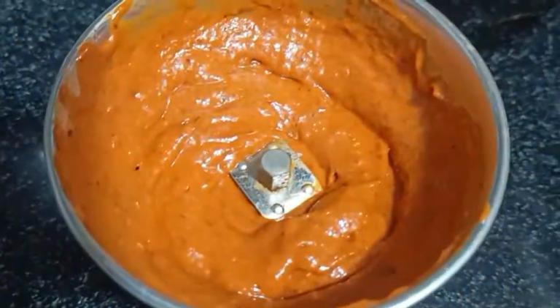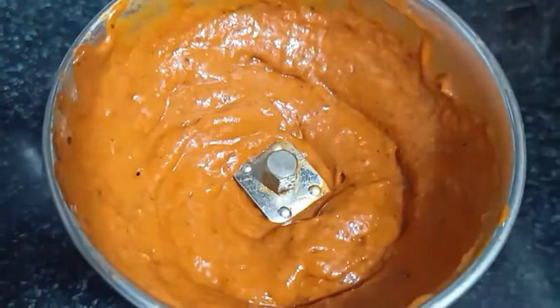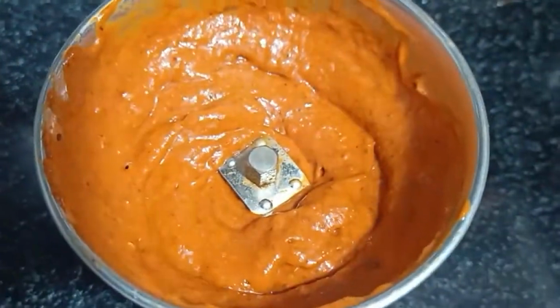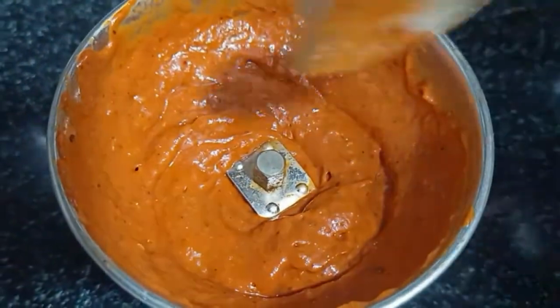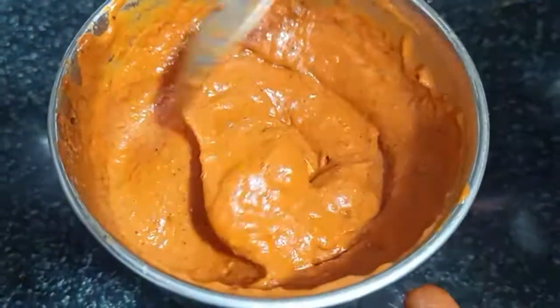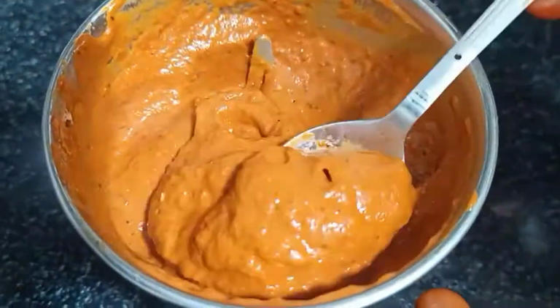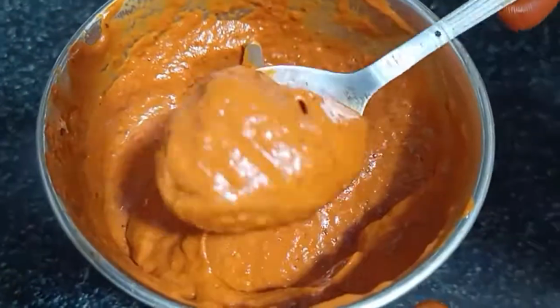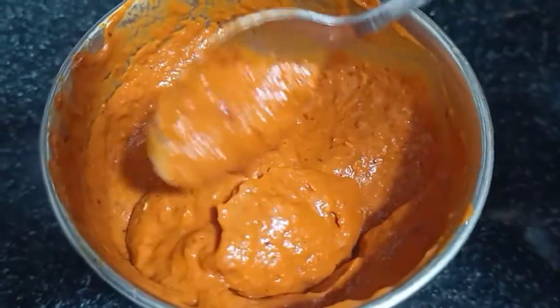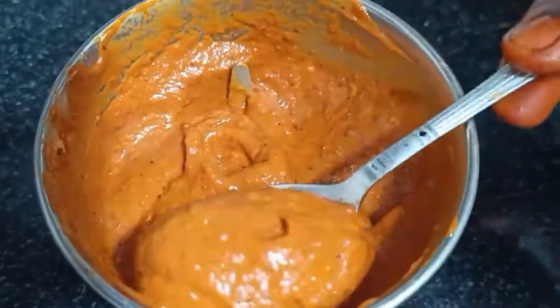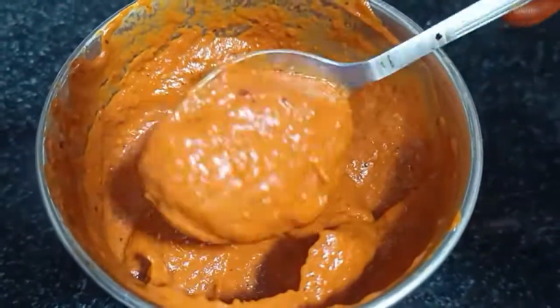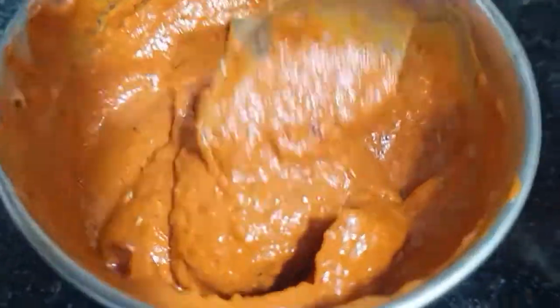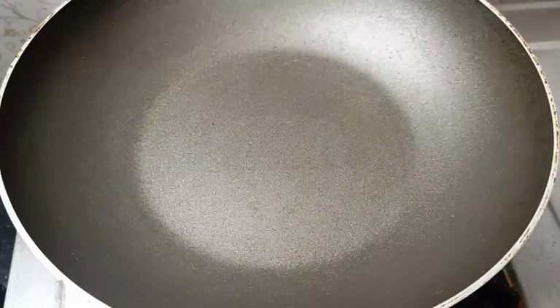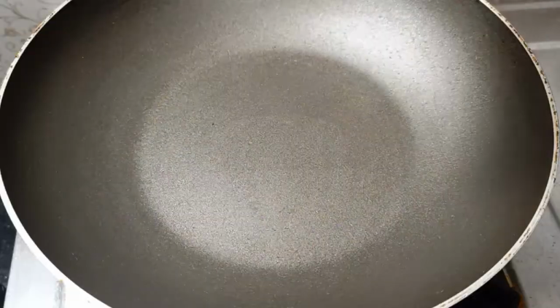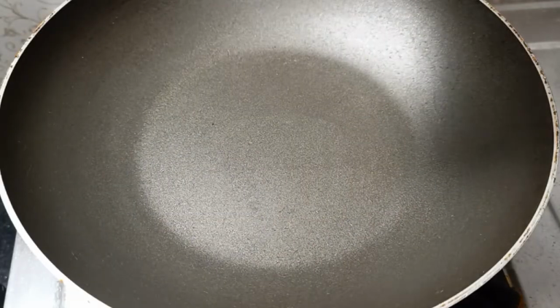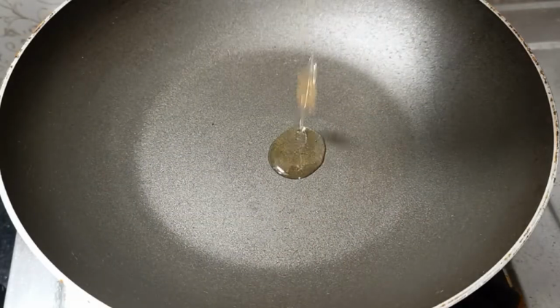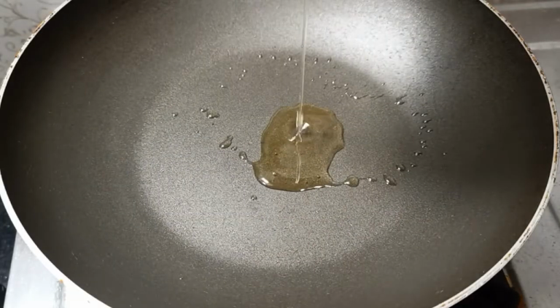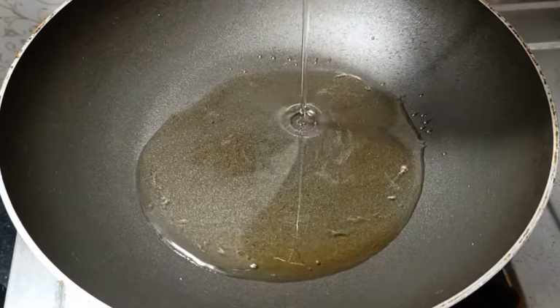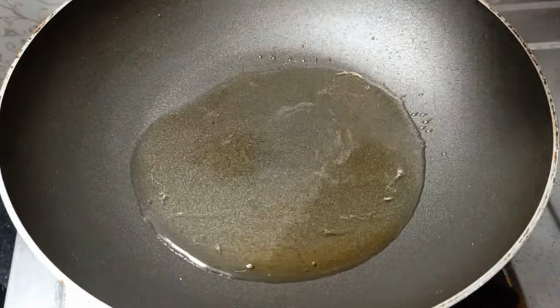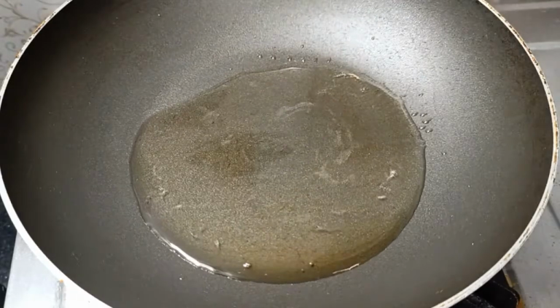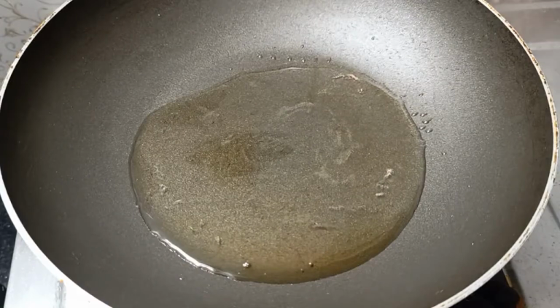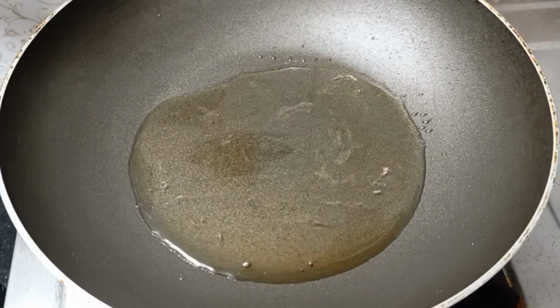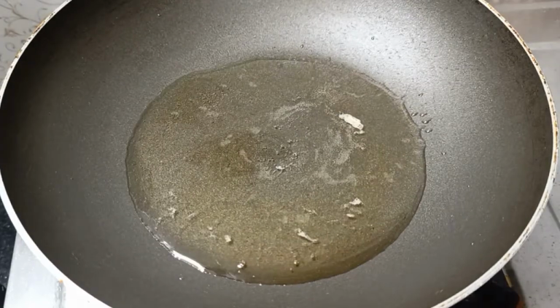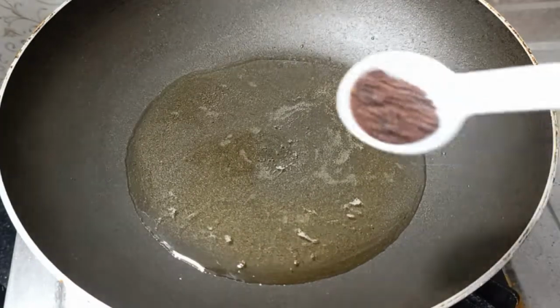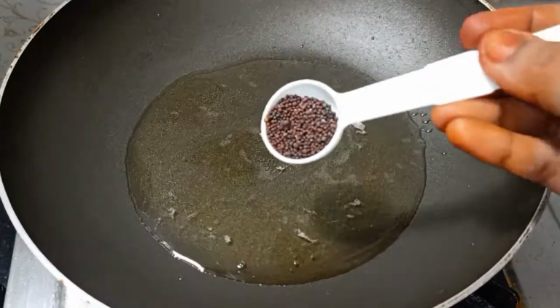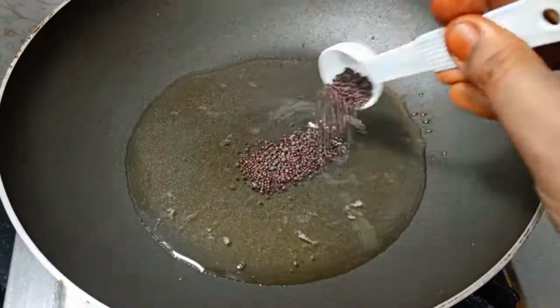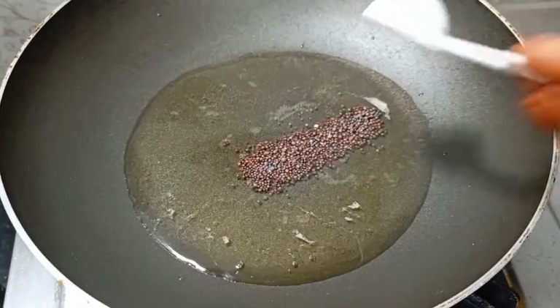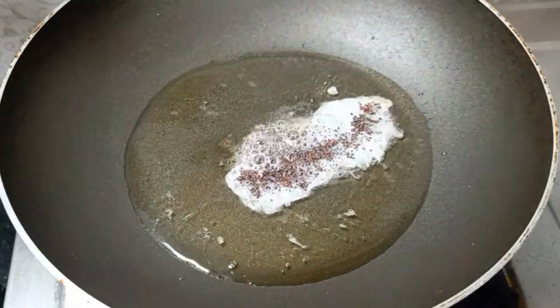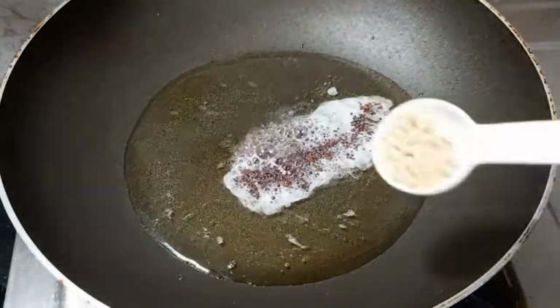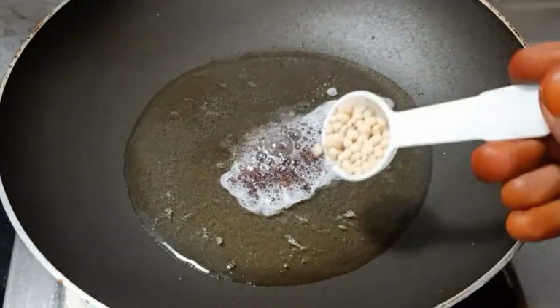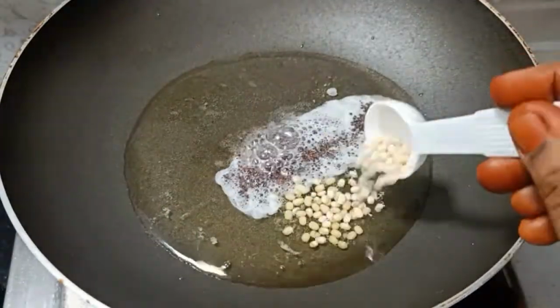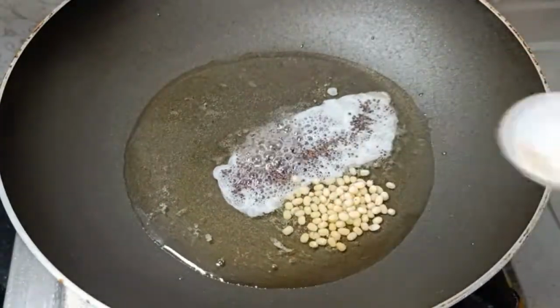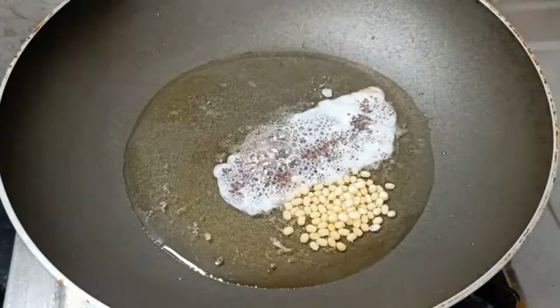We have to cut our pot. It's very good for us. Now you can add it on, and you can add the butter on the hot sauce. The butter is ready — add it to the hot sauce.